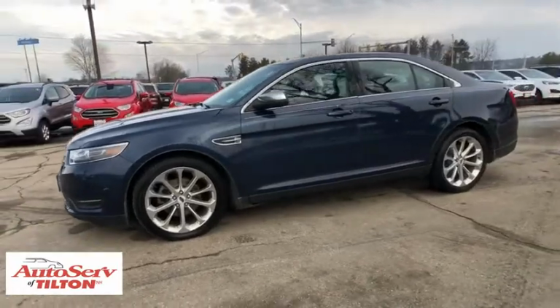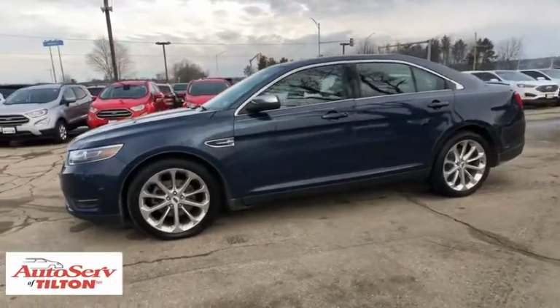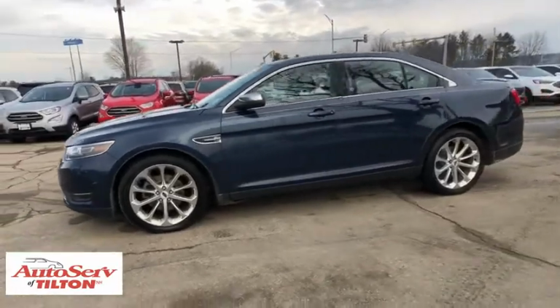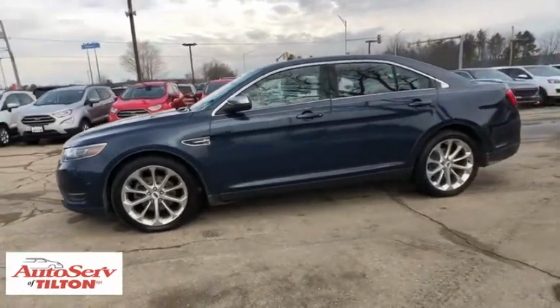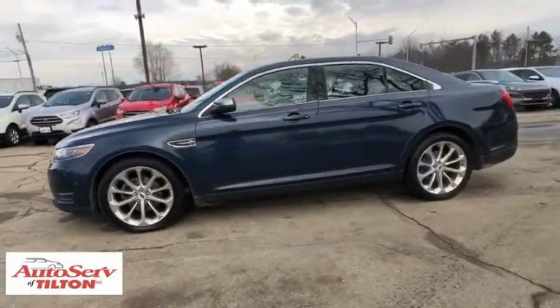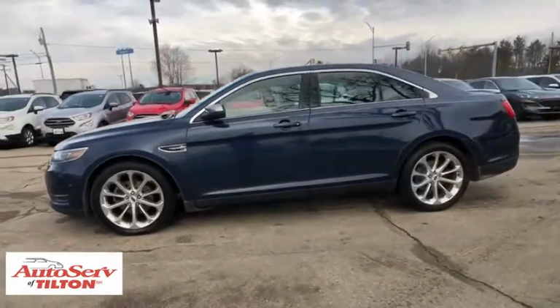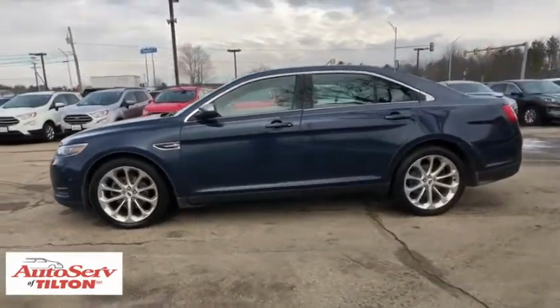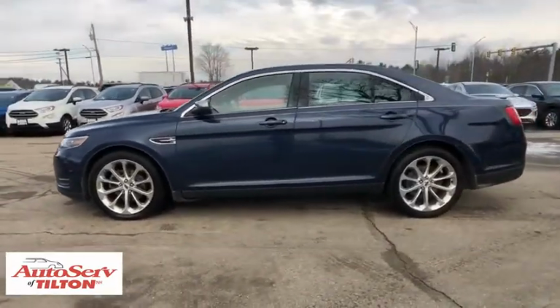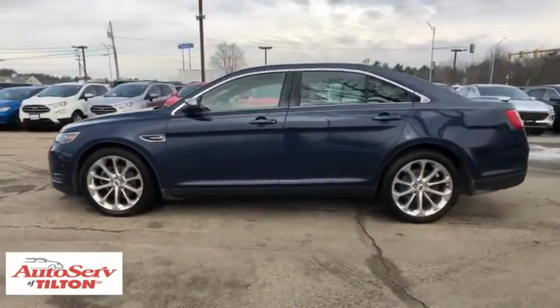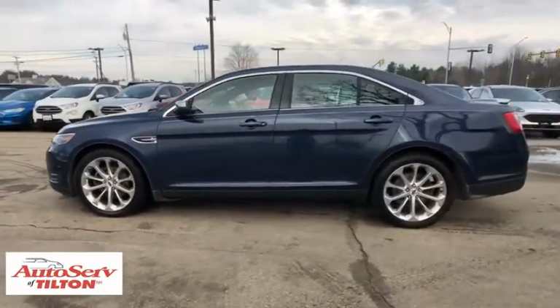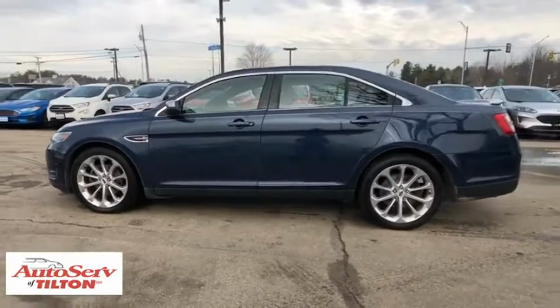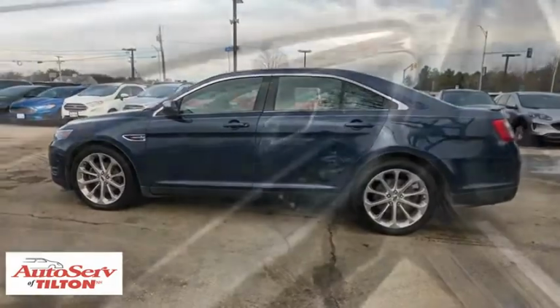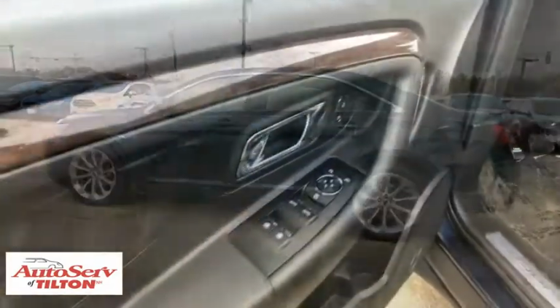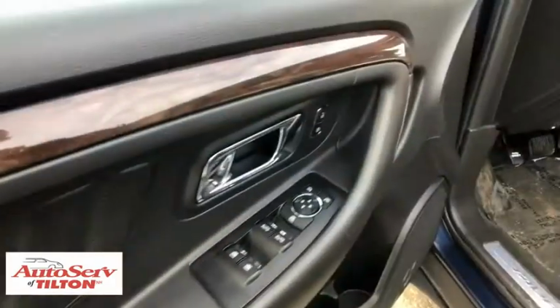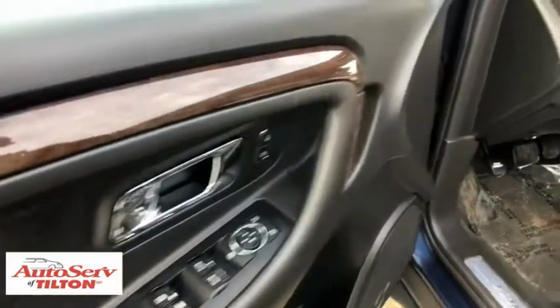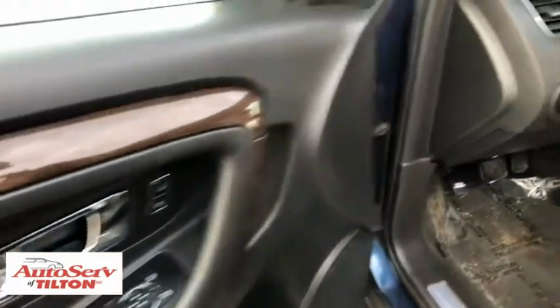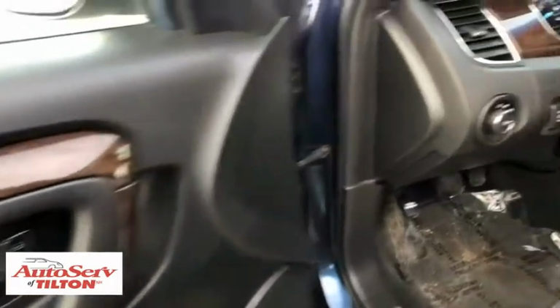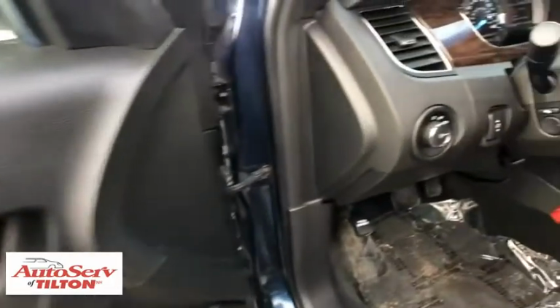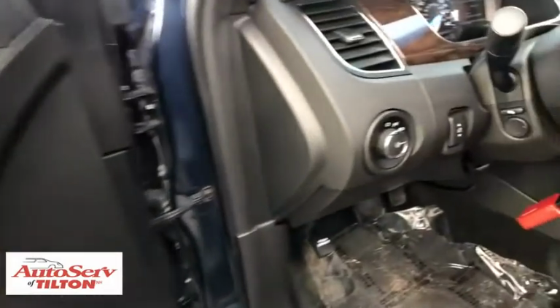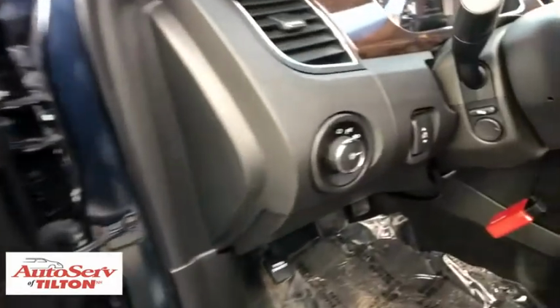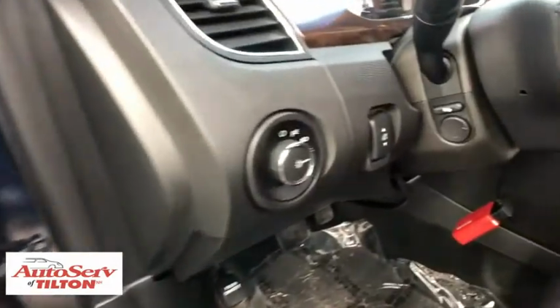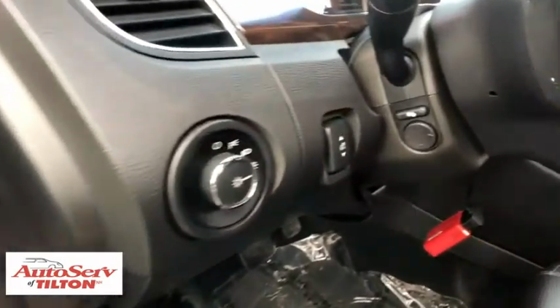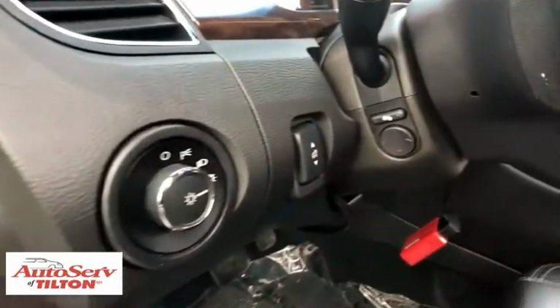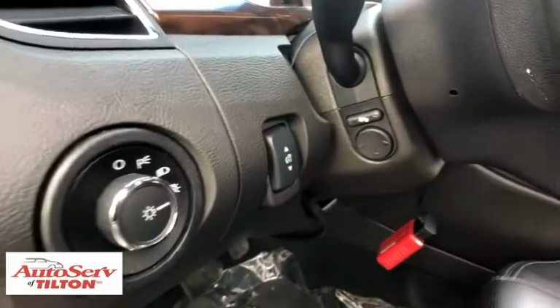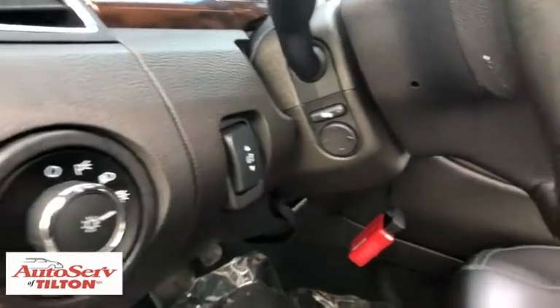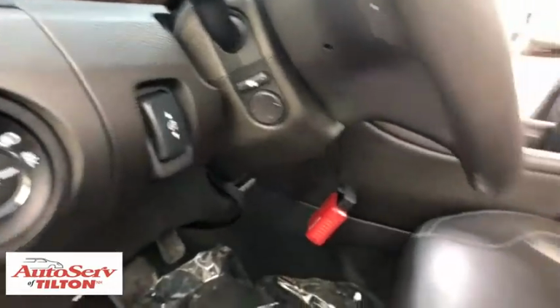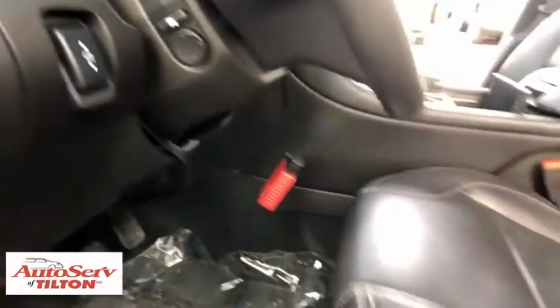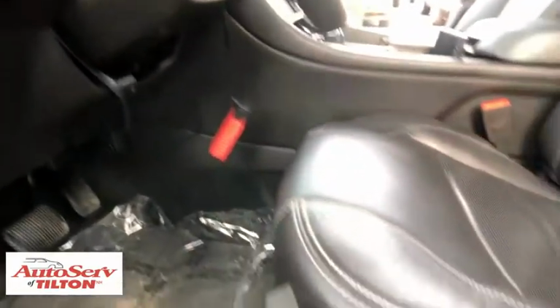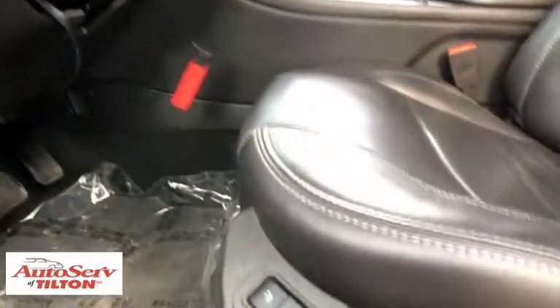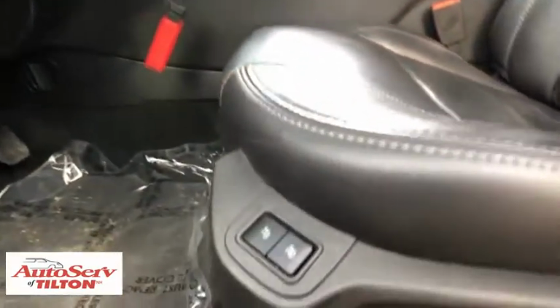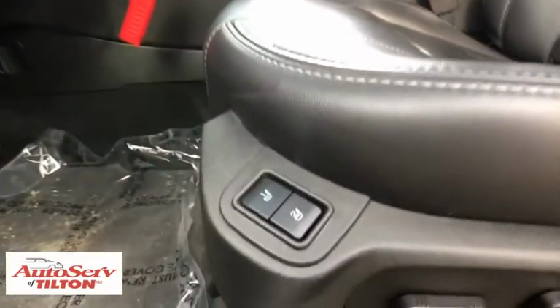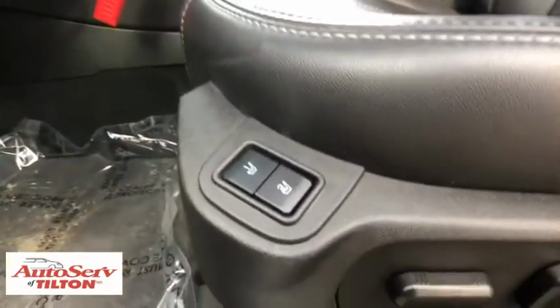This vehicle has less than 70,000 miles. Here are some of this vehicle's great options: lane departure warning, navigation system, all-wheel drive, backup camera, power passenger seat, traction control.